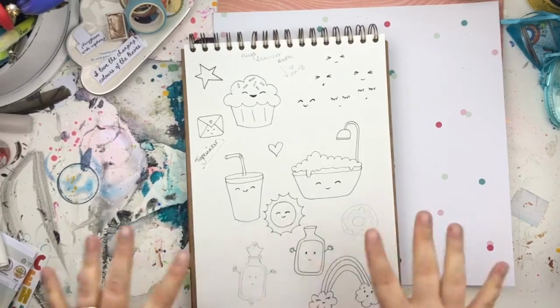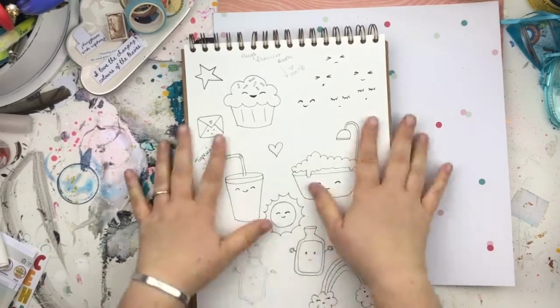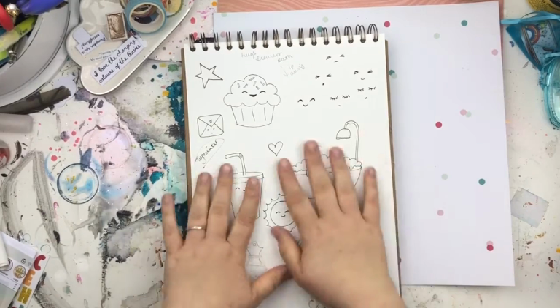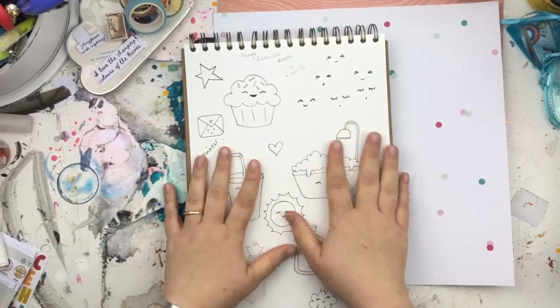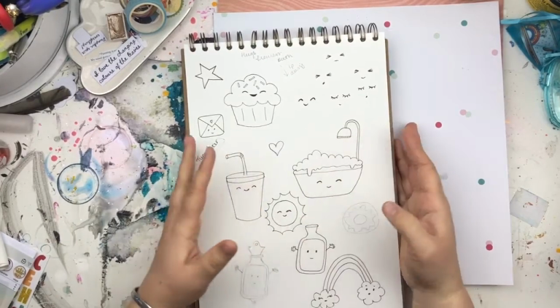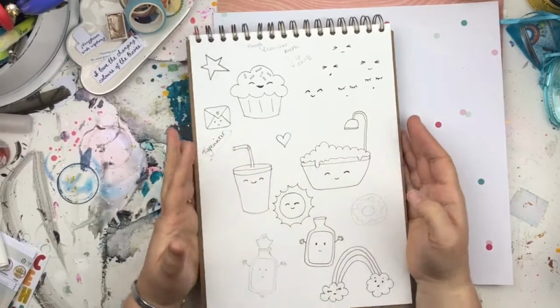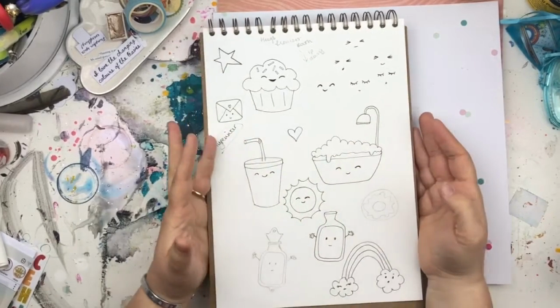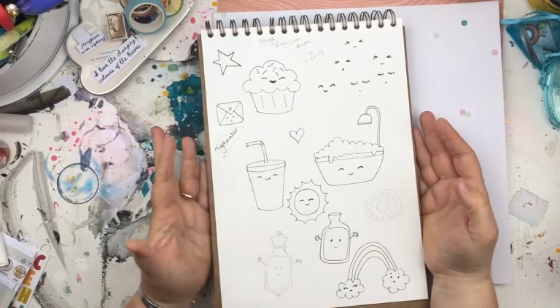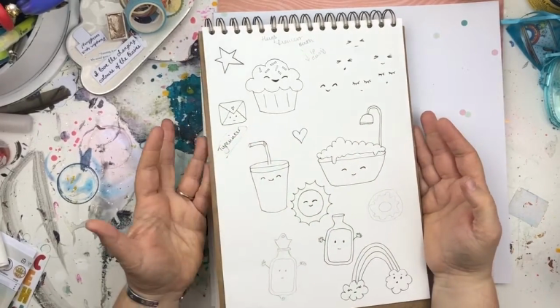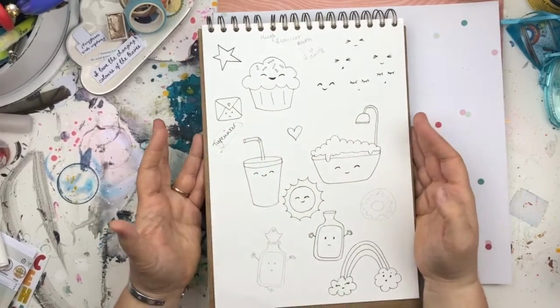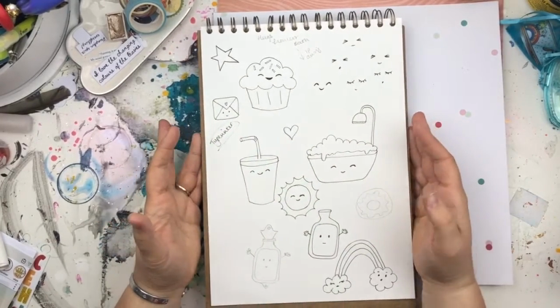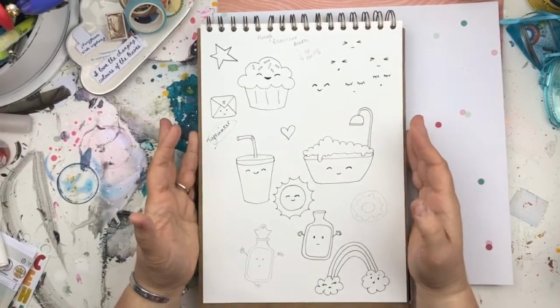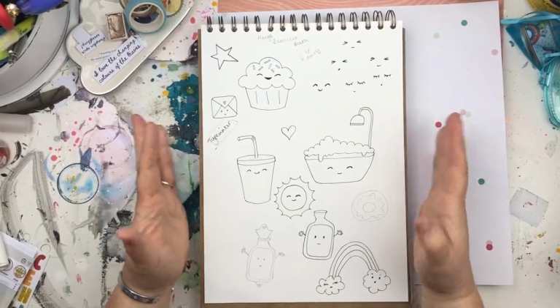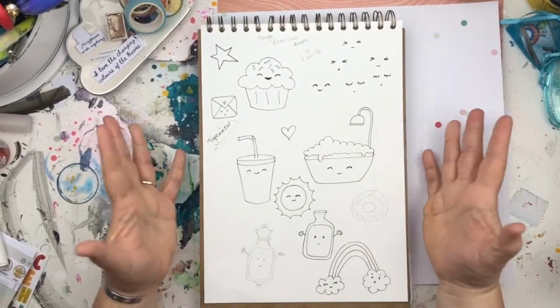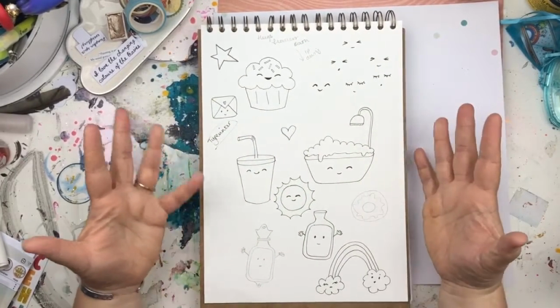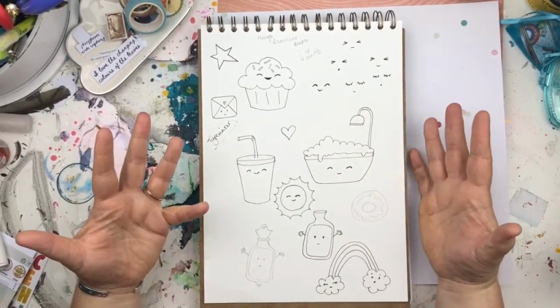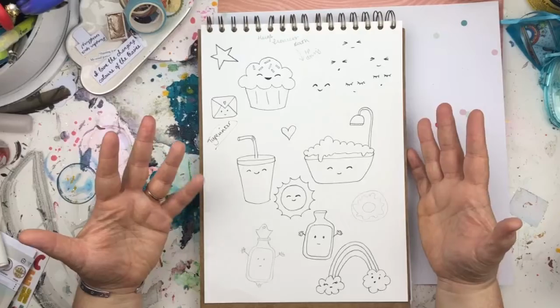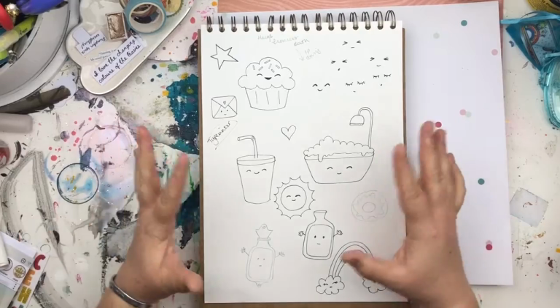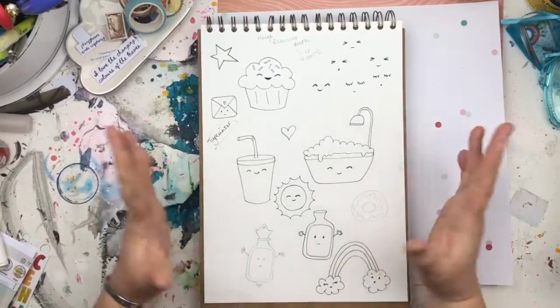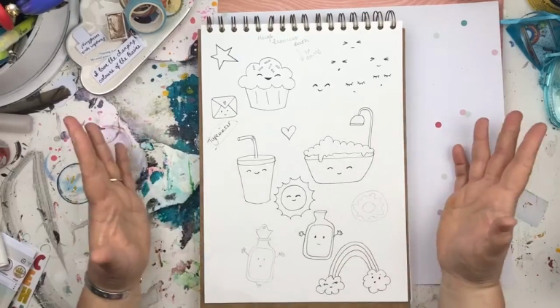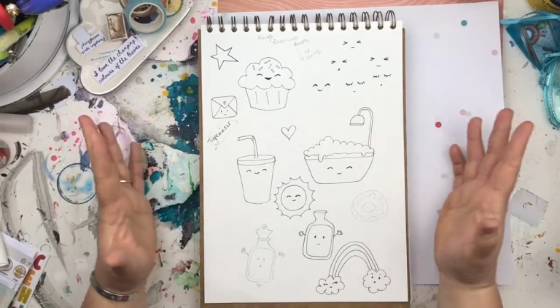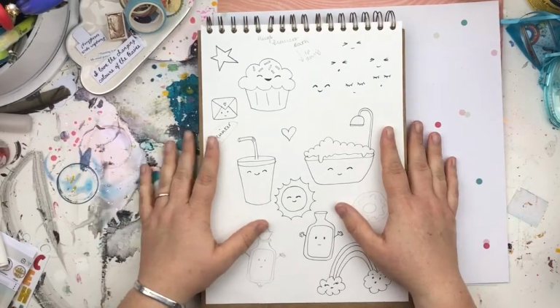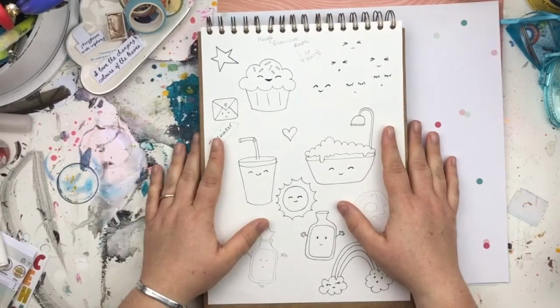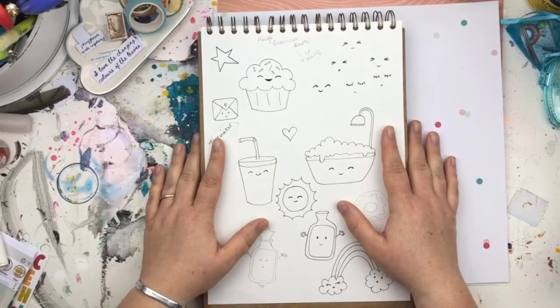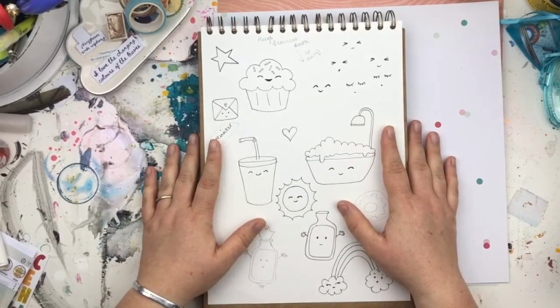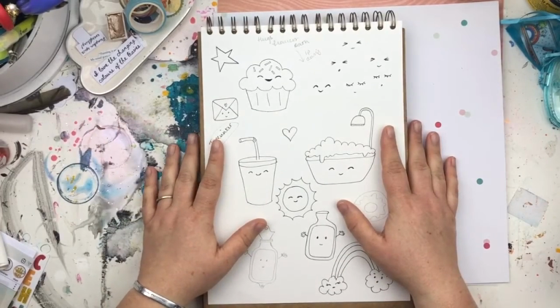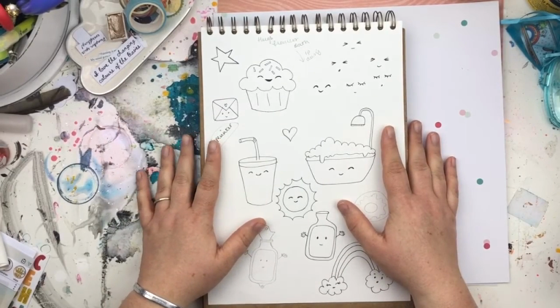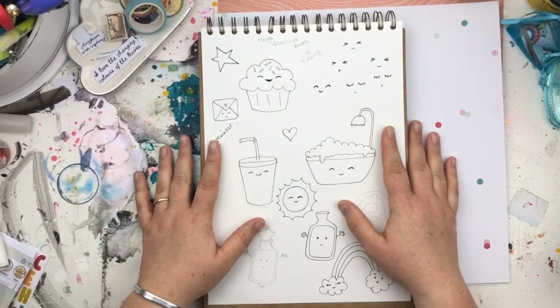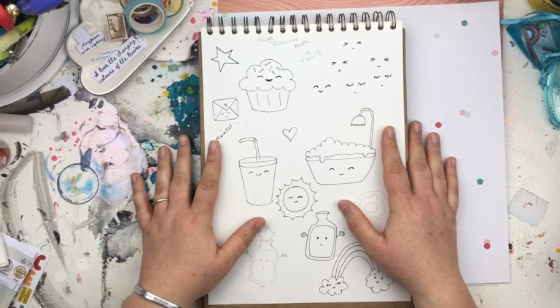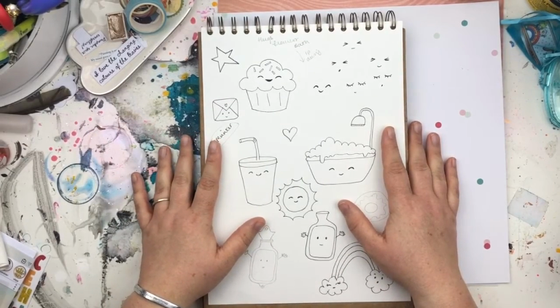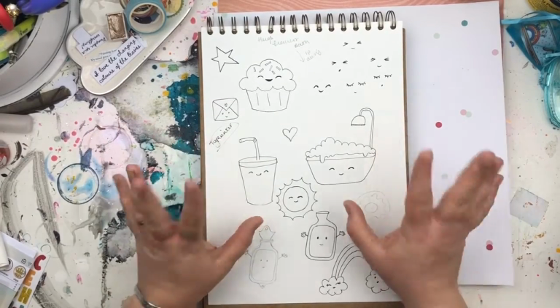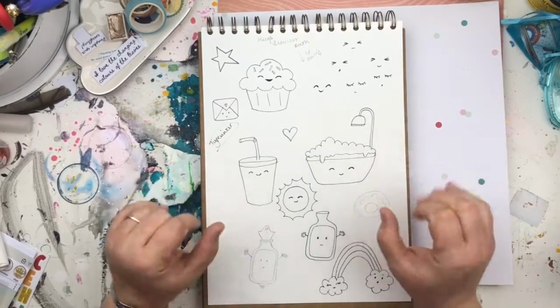So that's it, guys — that is my completed, recently finished sketchbook tour. I hope you enjoyed having a look at all the doodles and how they actually look before they ever become anything. Thanks for watching, guys — bye!